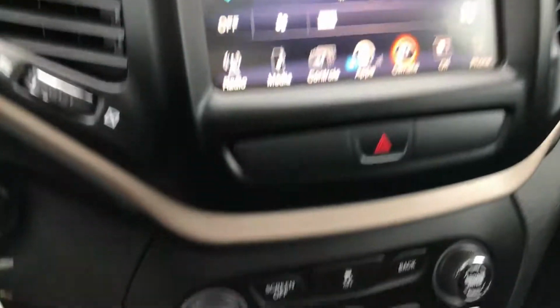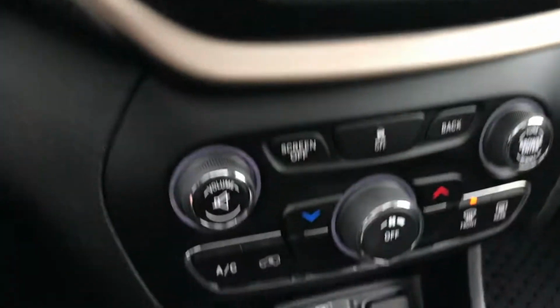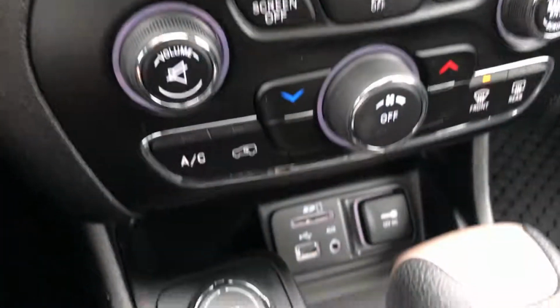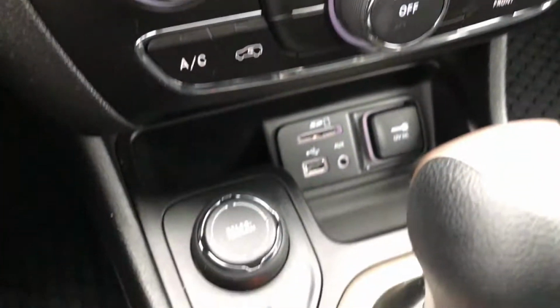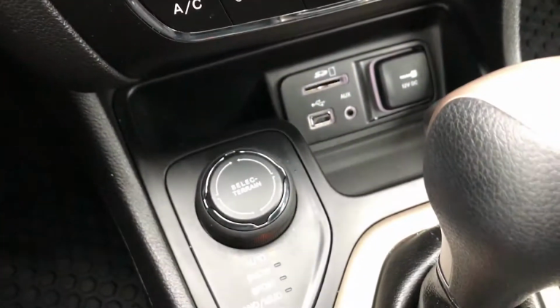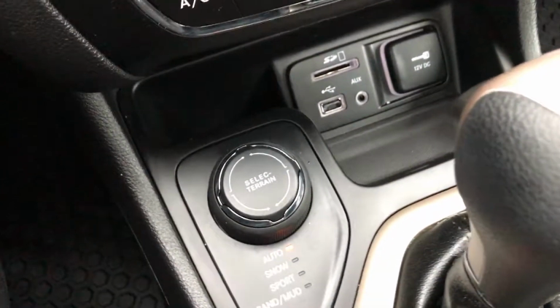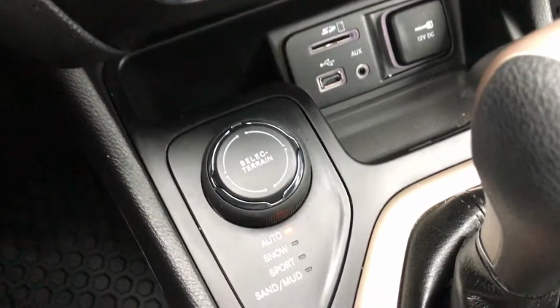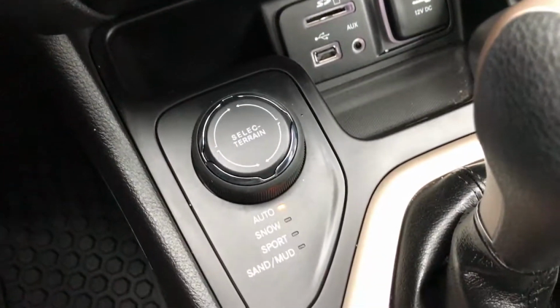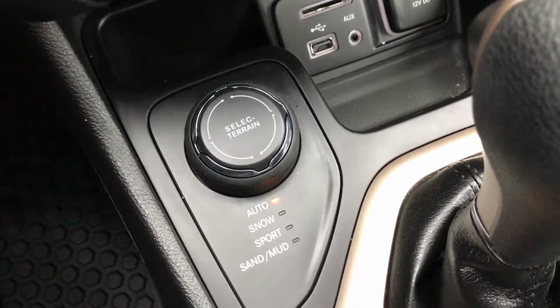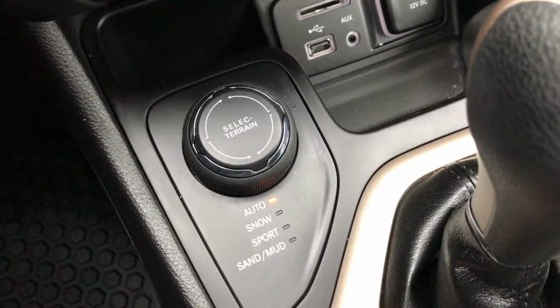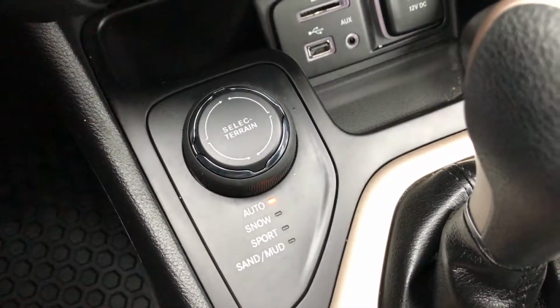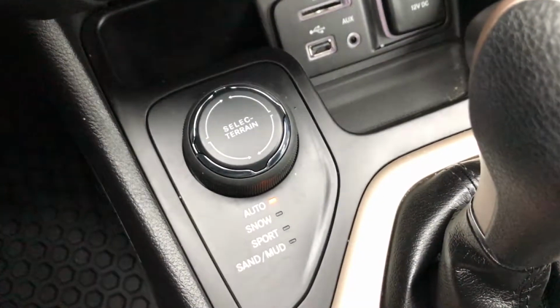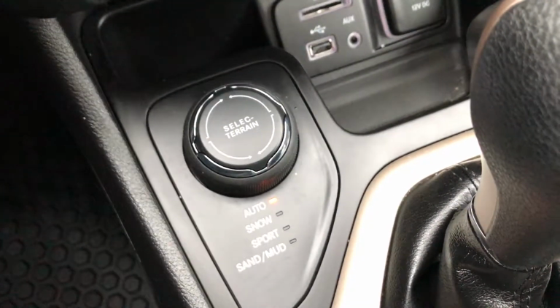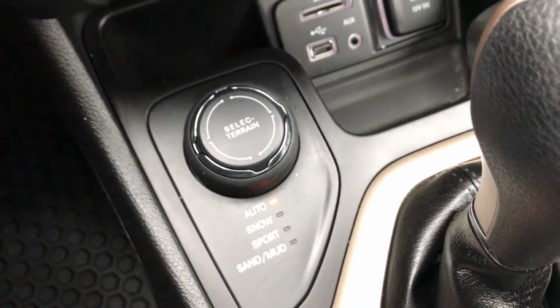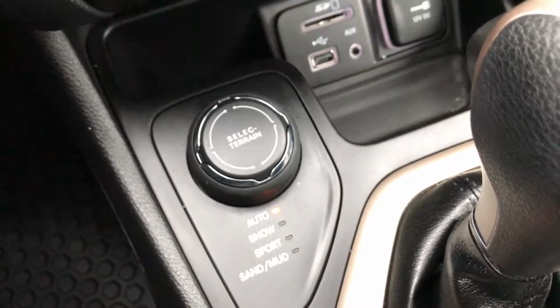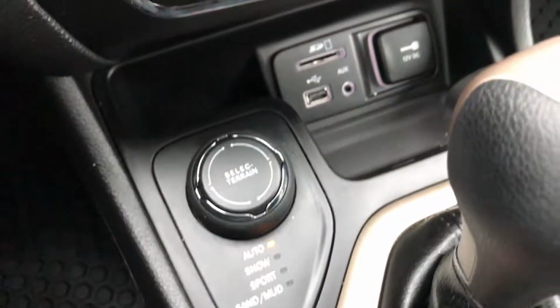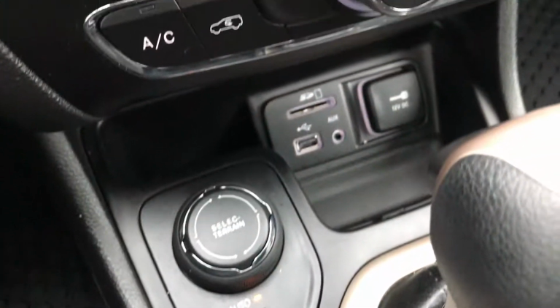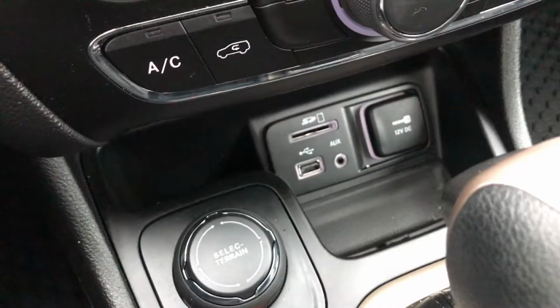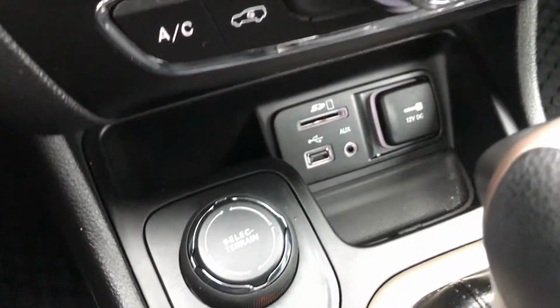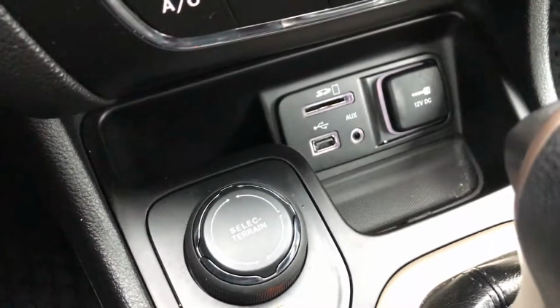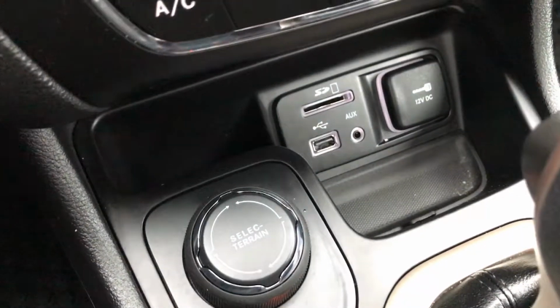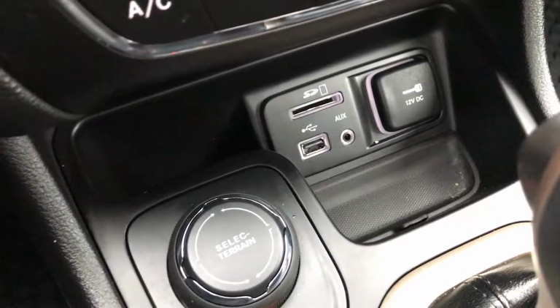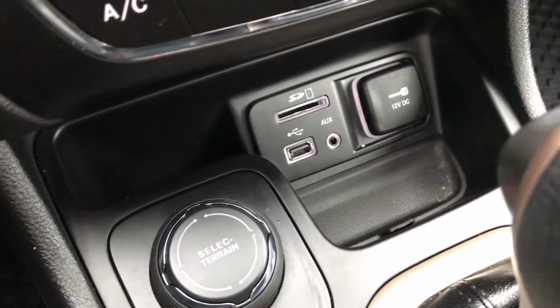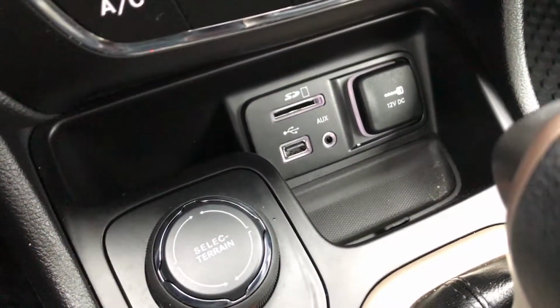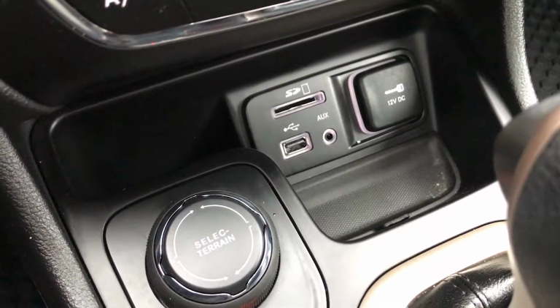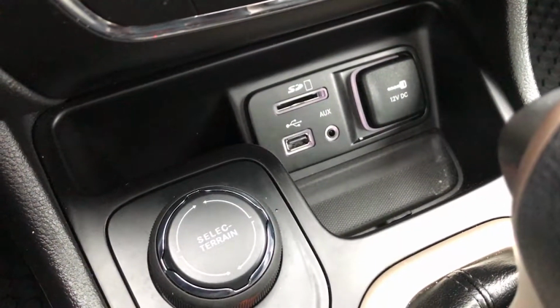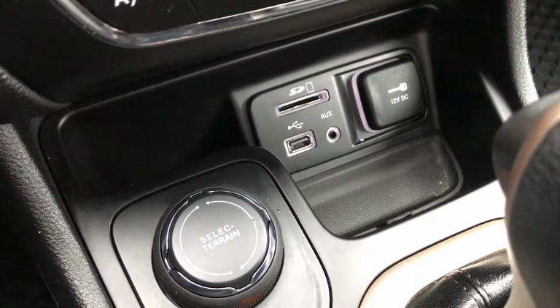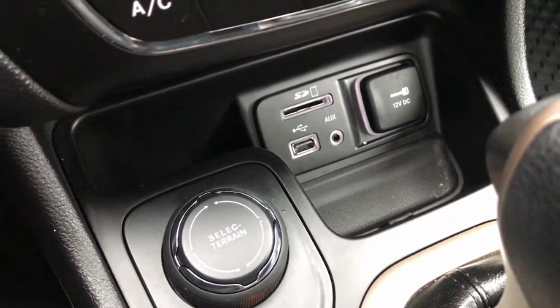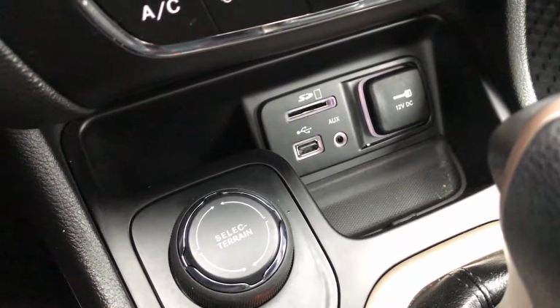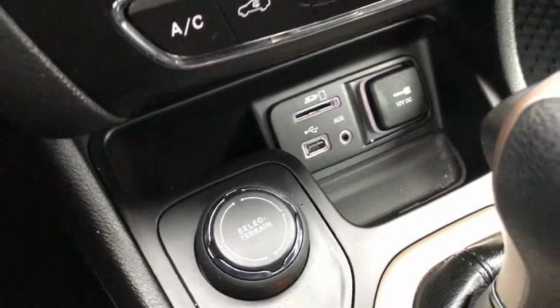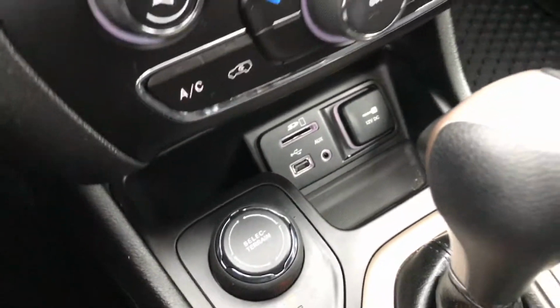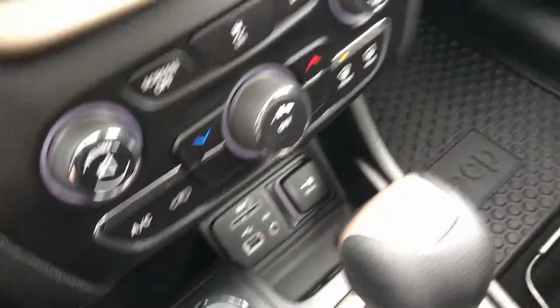You get the four-wheel drive system with auto, snow, sport, sand, and mud — Select Terrain — that's the Active Drive 1 system. And it has an SD, USB, and aux jack.